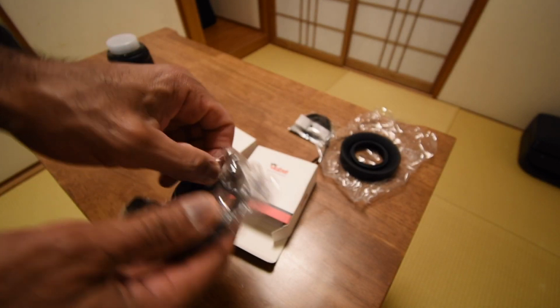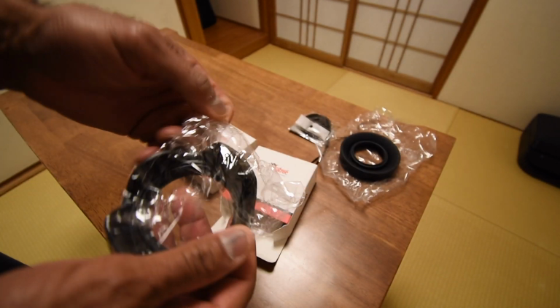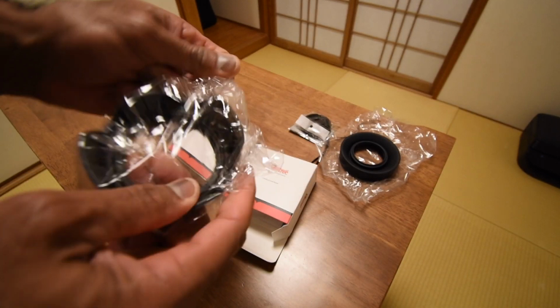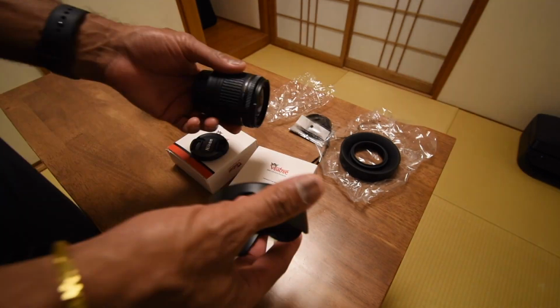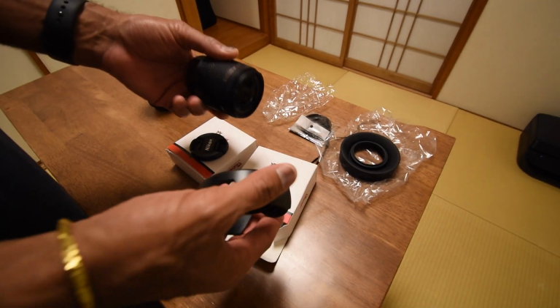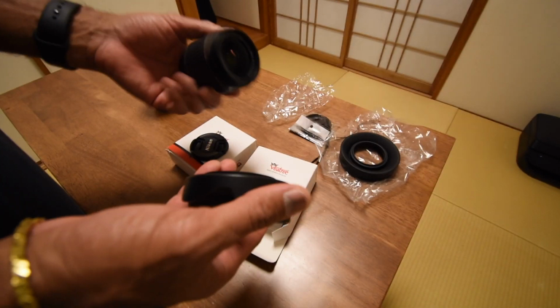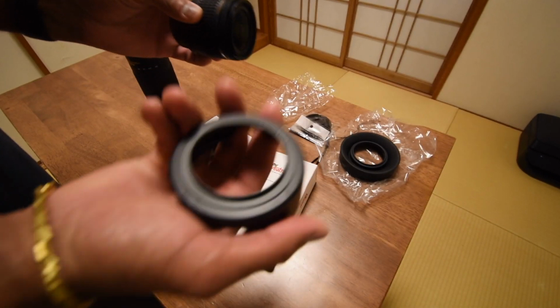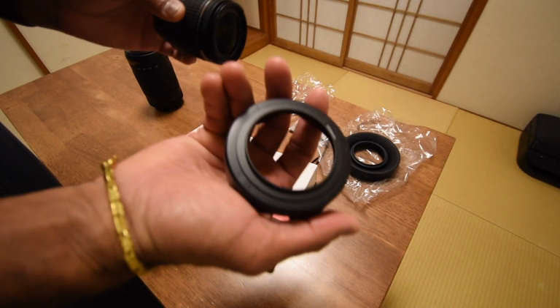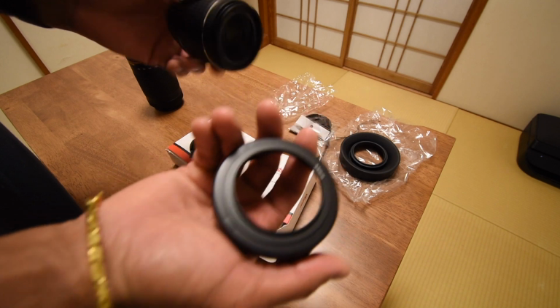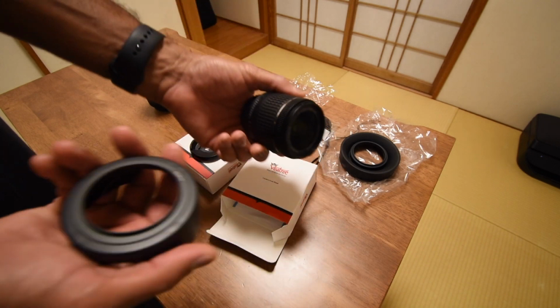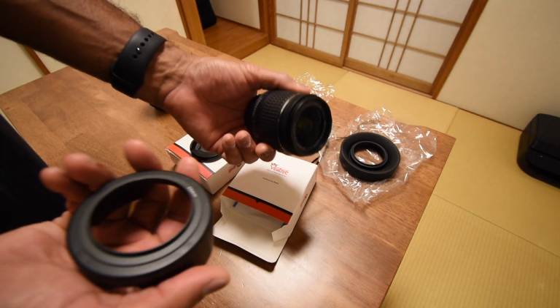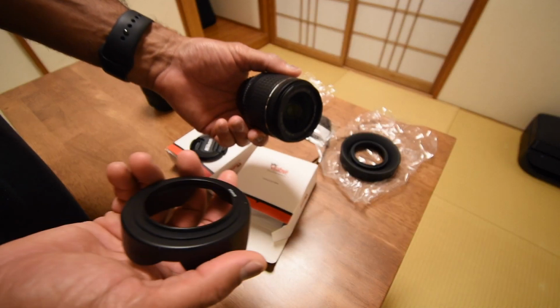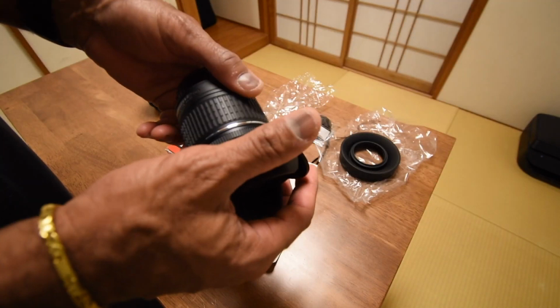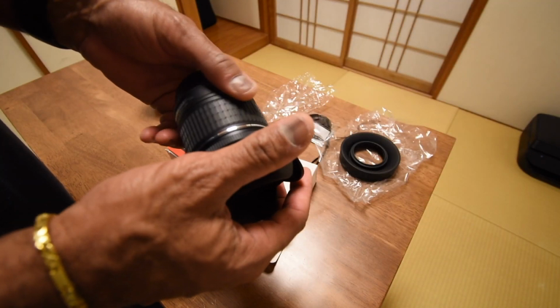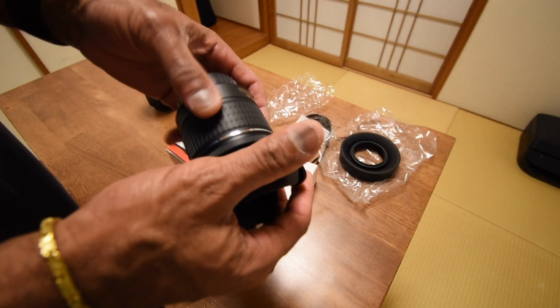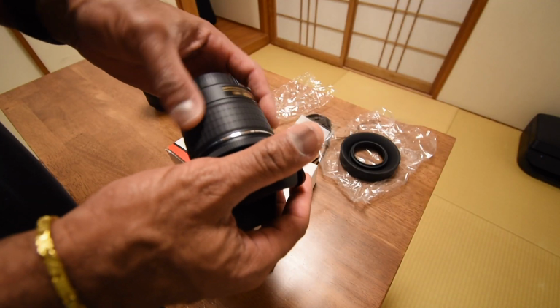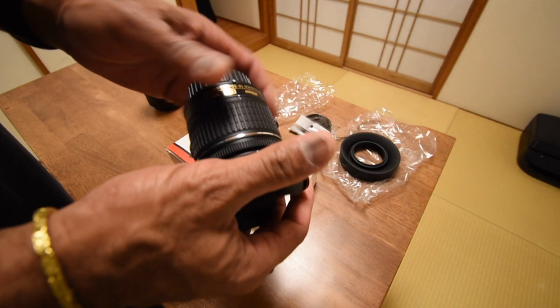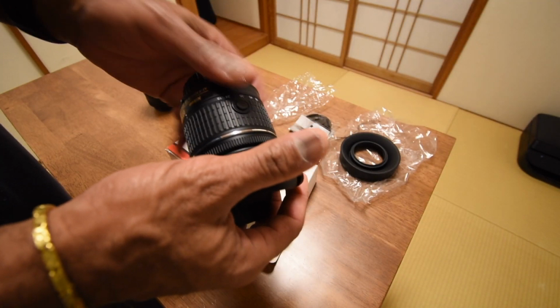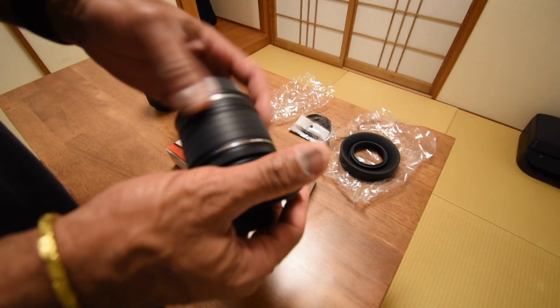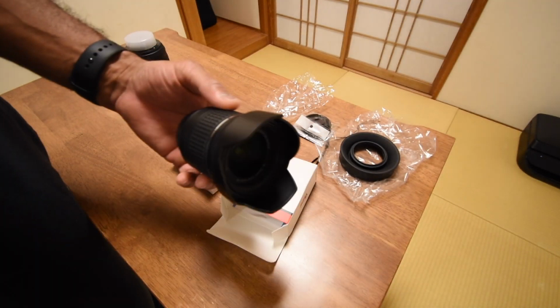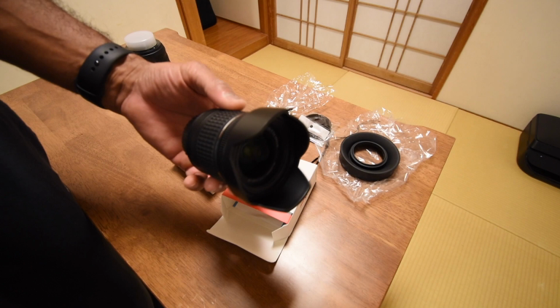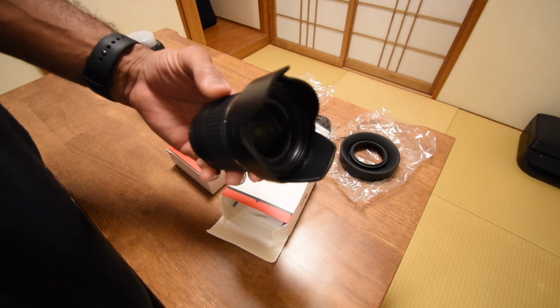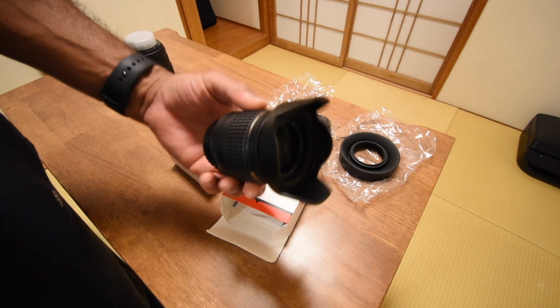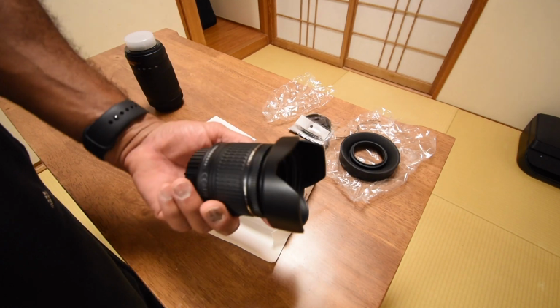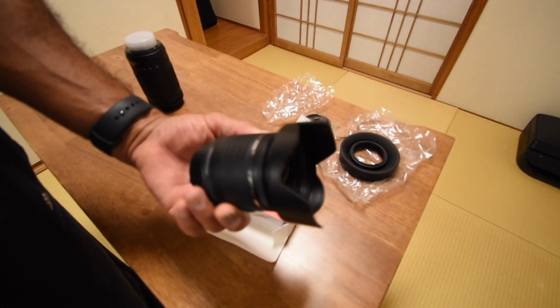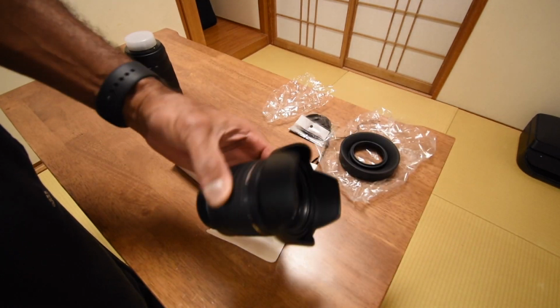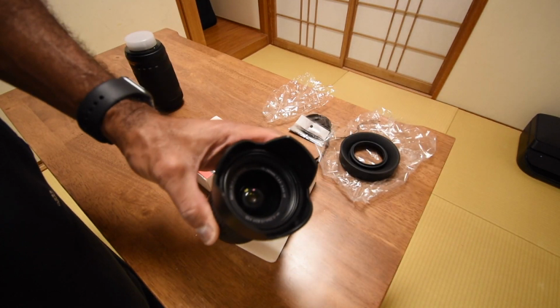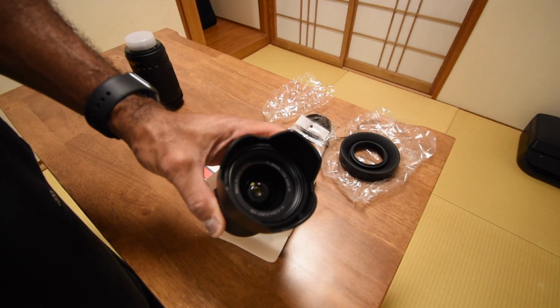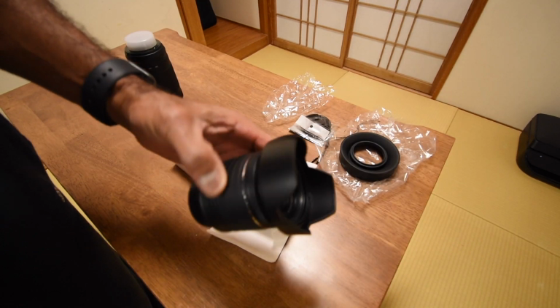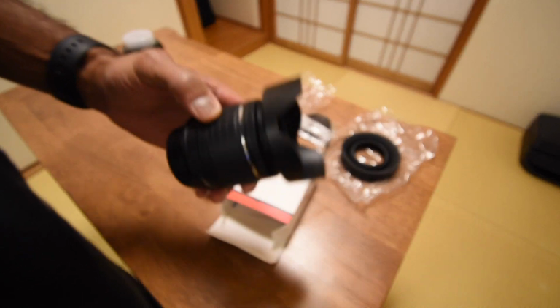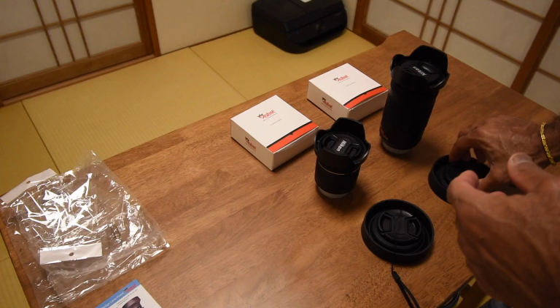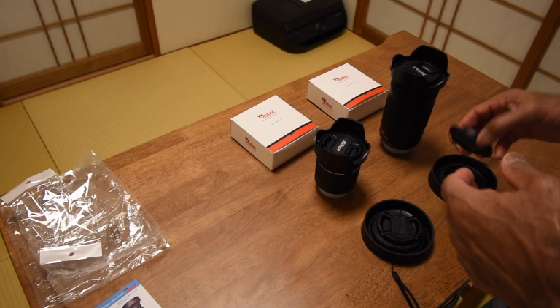Let's see if this fits — camera lens. Let's go ahead and just screw it in. It's threaded to meet up with that lens. All right, there you go — a nice little lens hood.